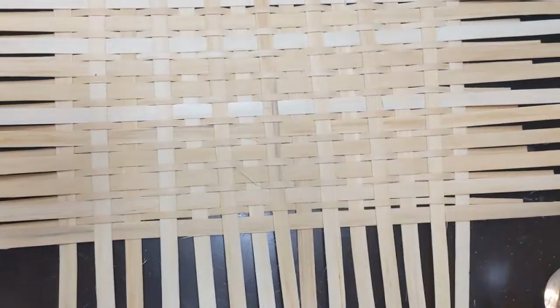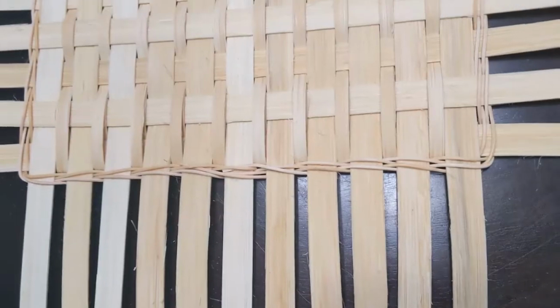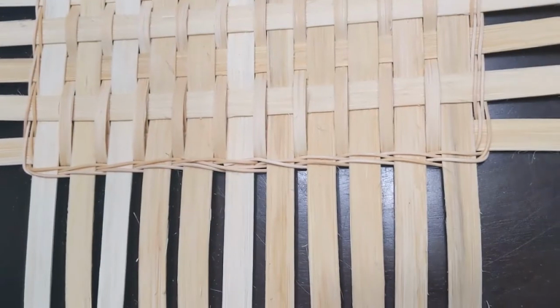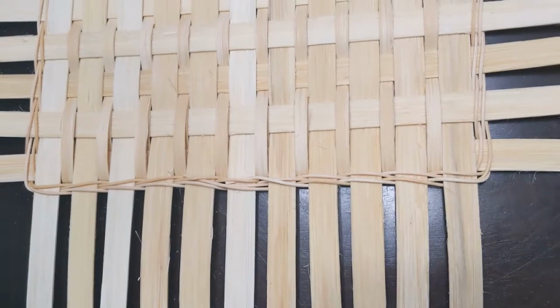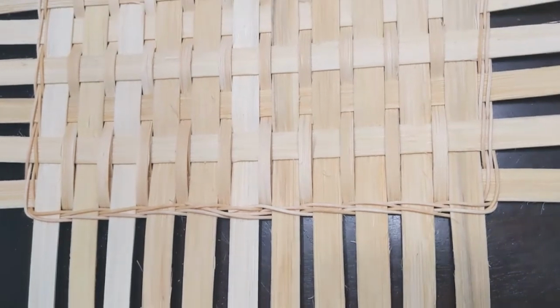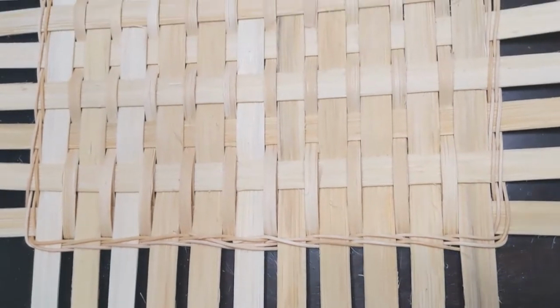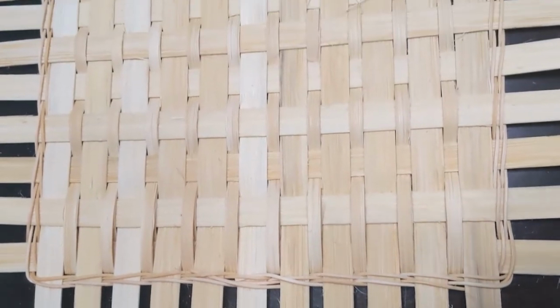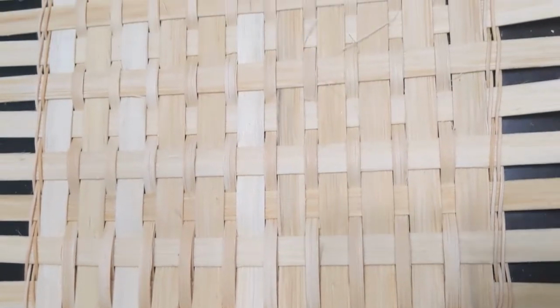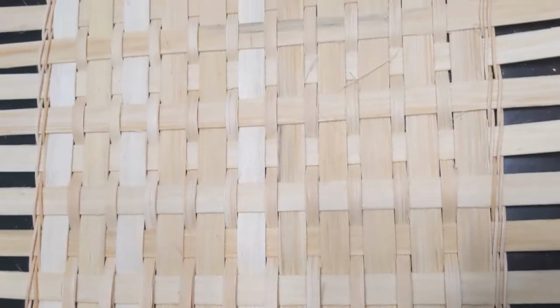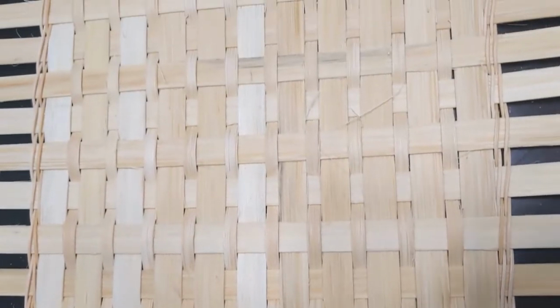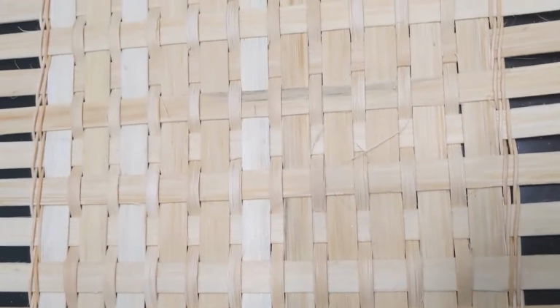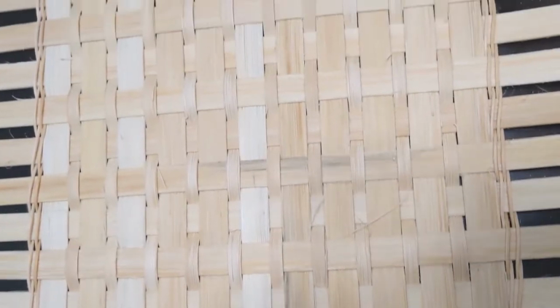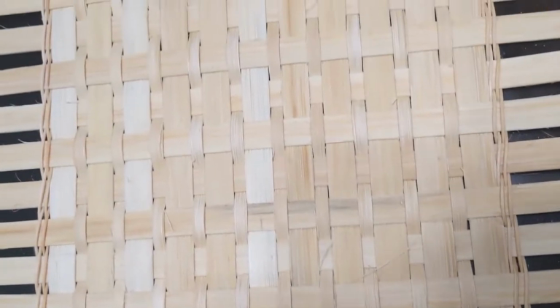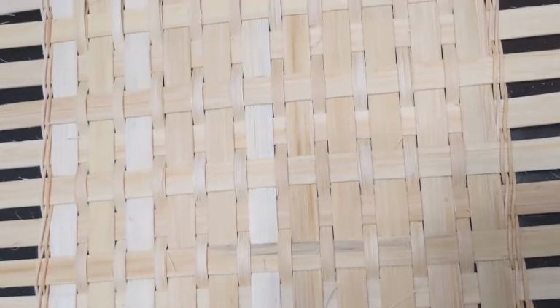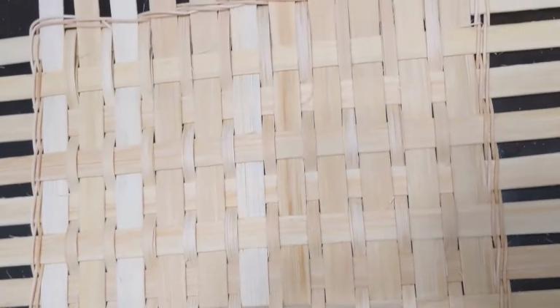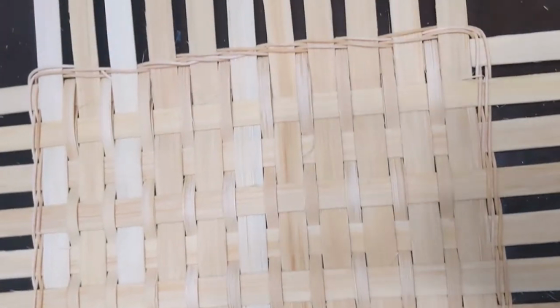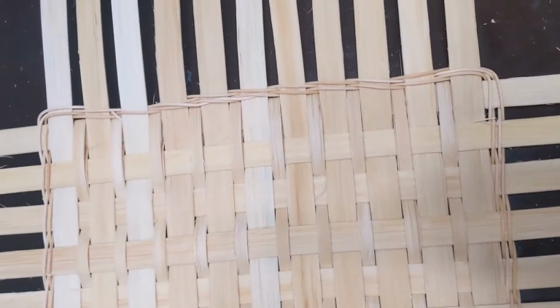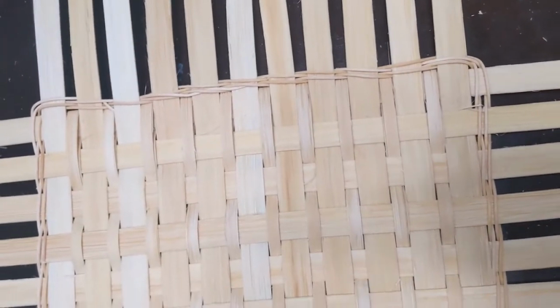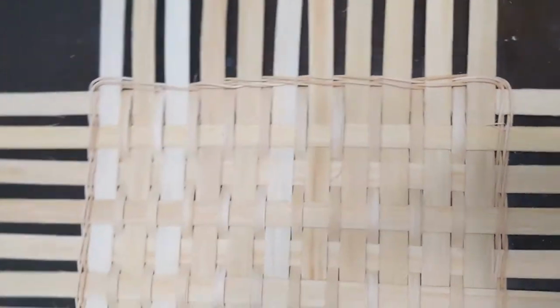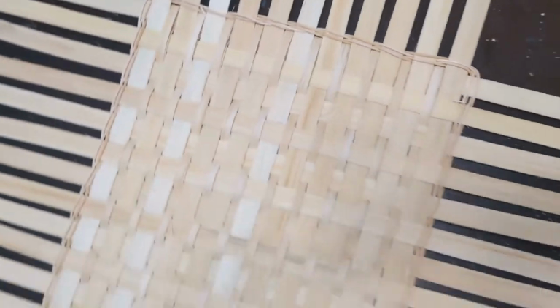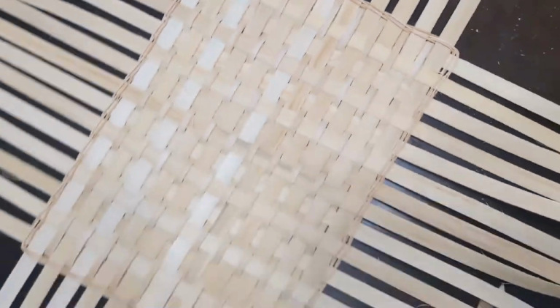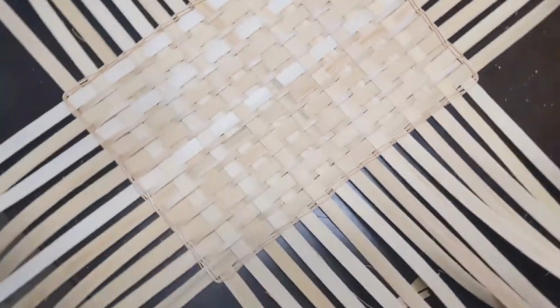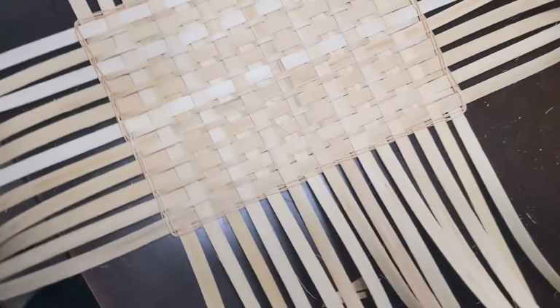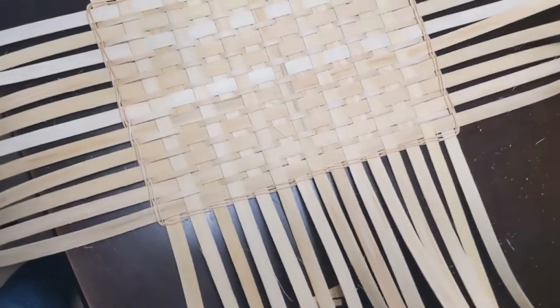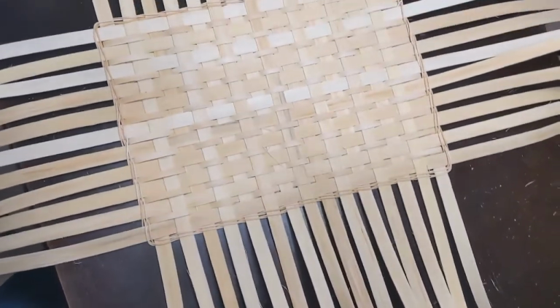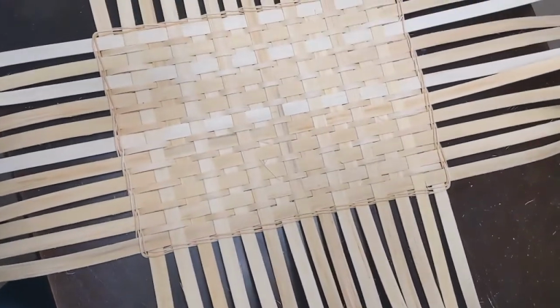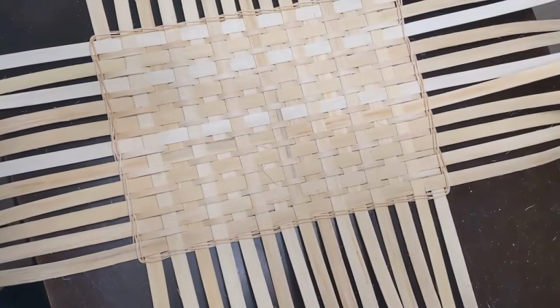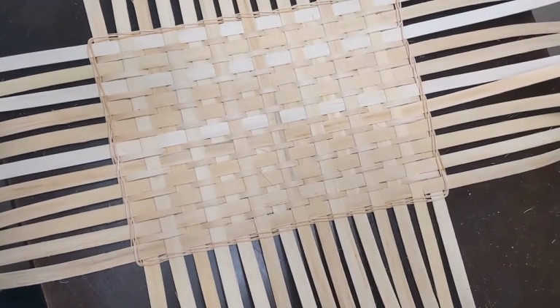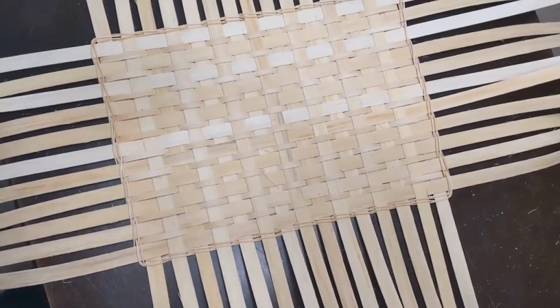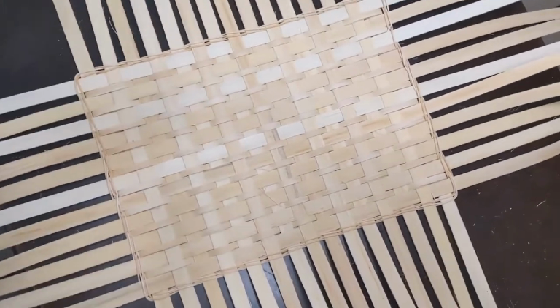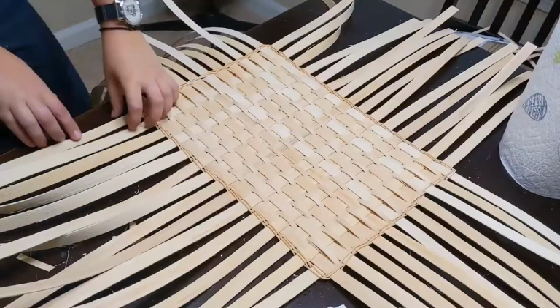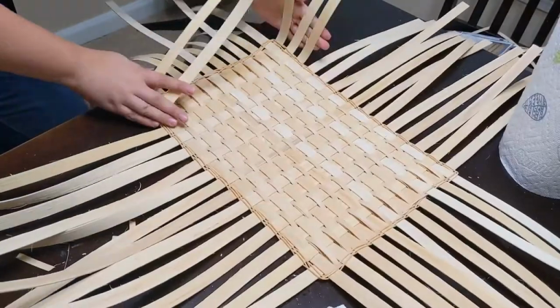So here's the final bit of the base that I forgot to film. It's called twining. It's just a very thin cord — I typically fold it in half, start around one reed, and then you just go back and forth across the entire base.